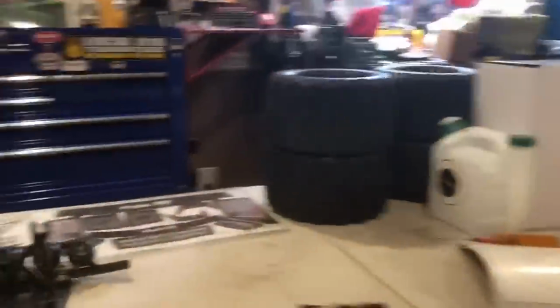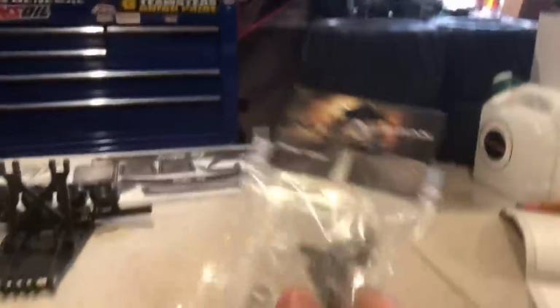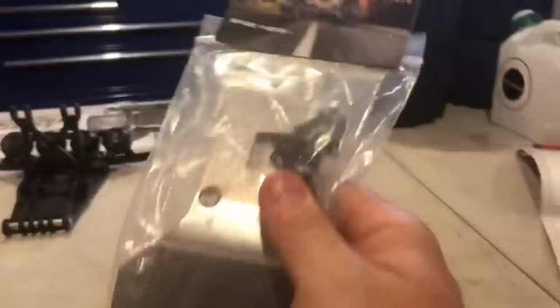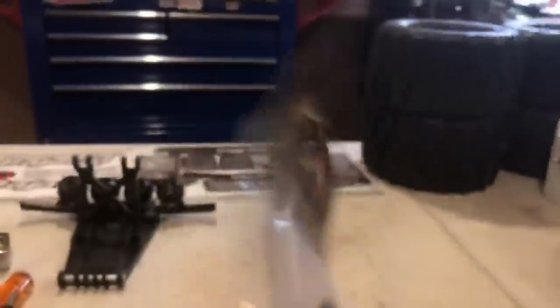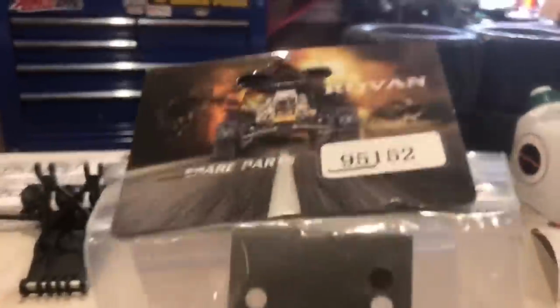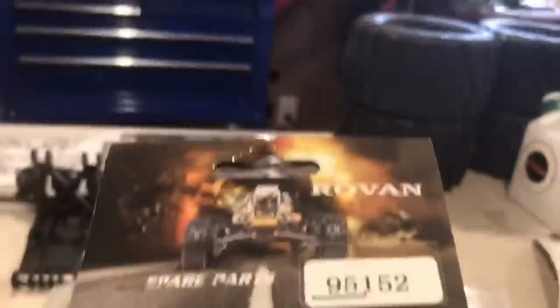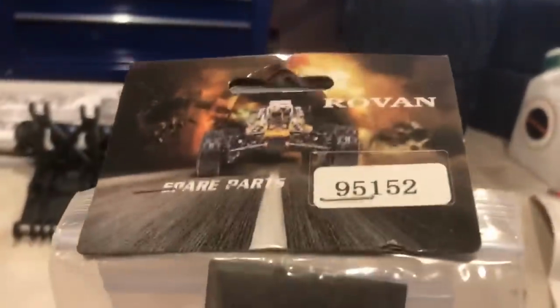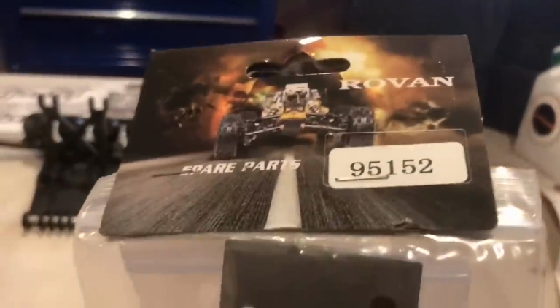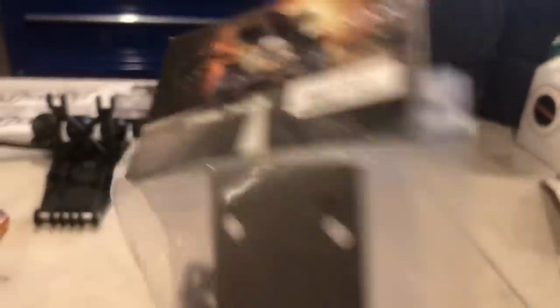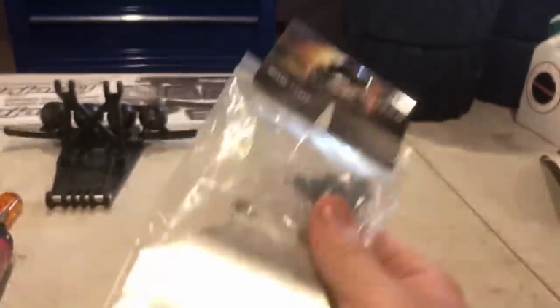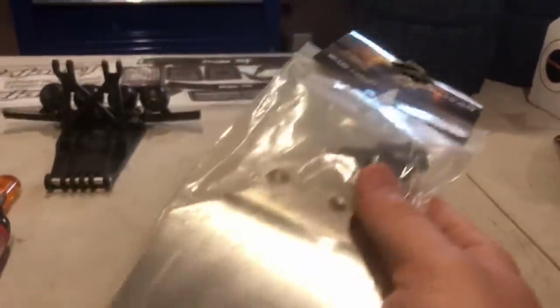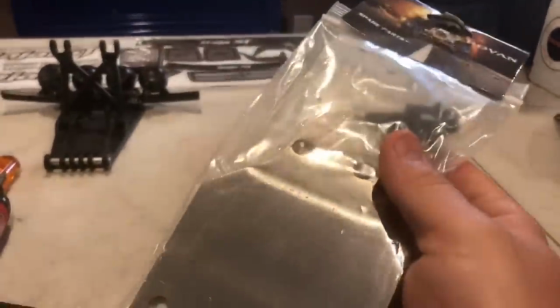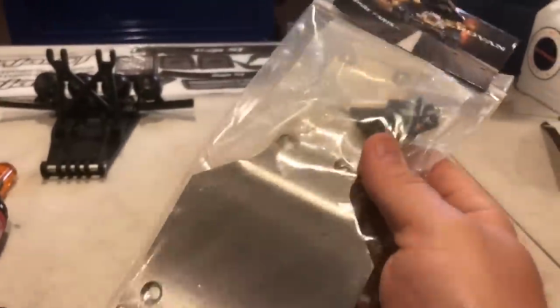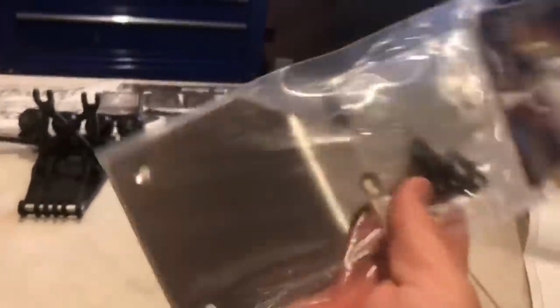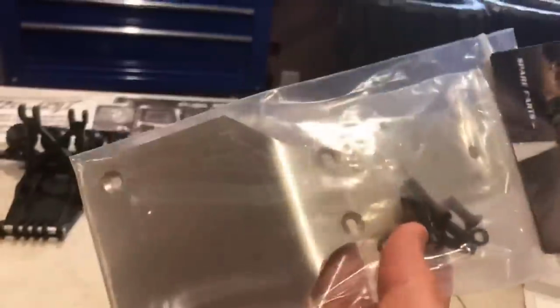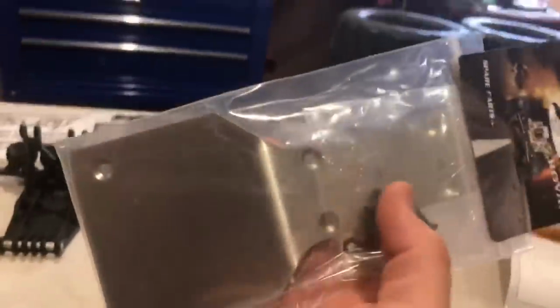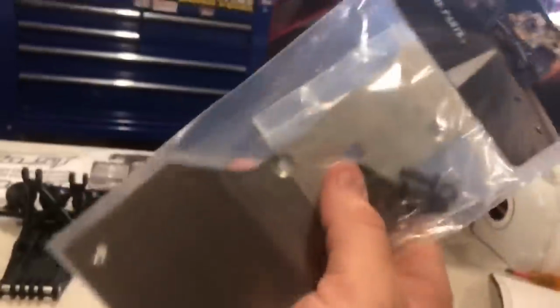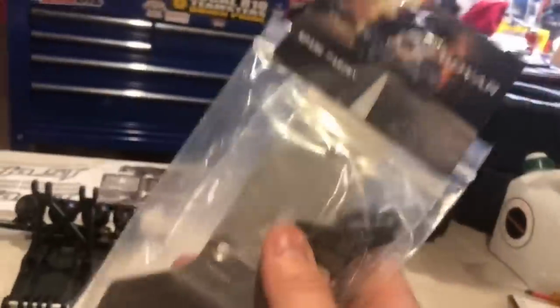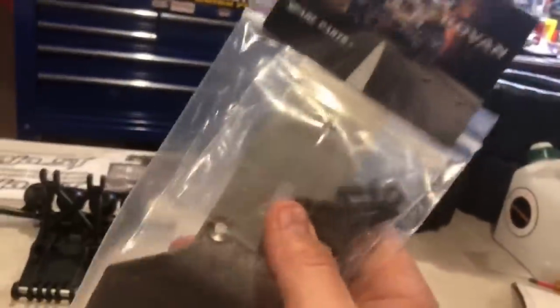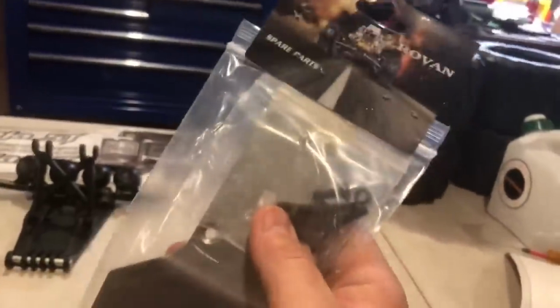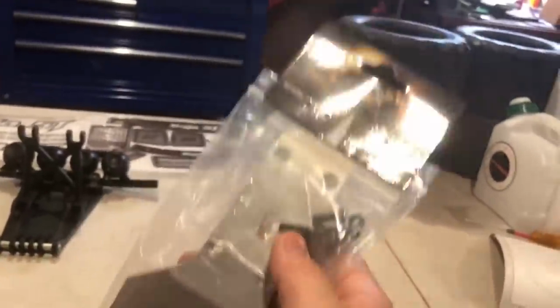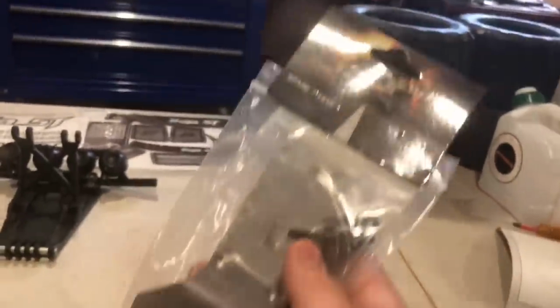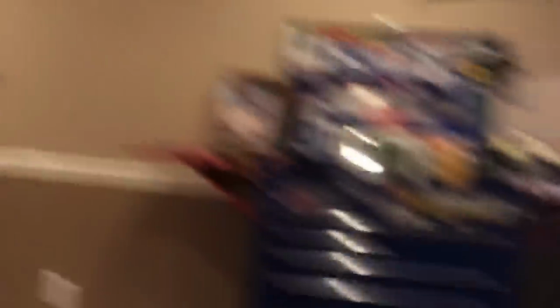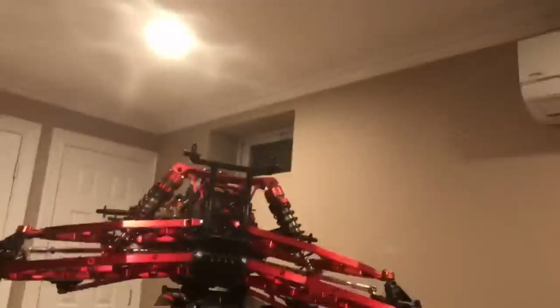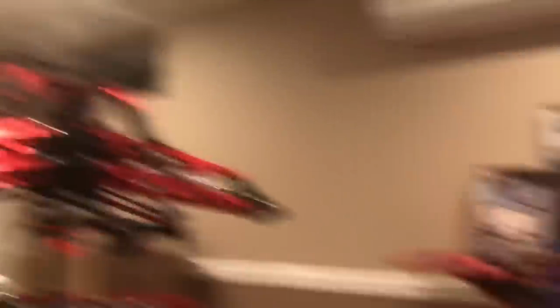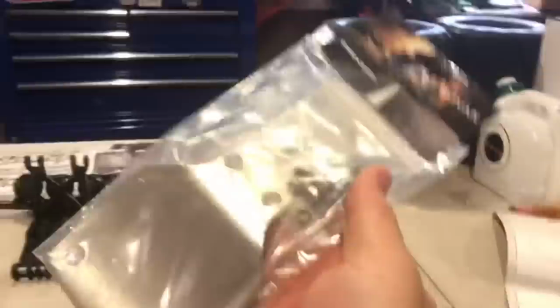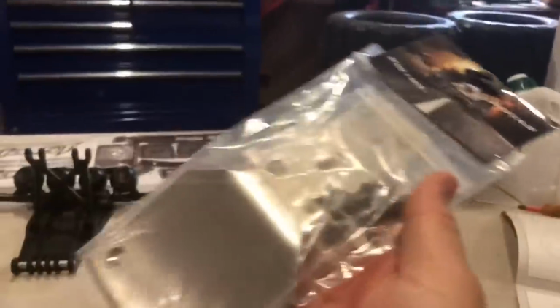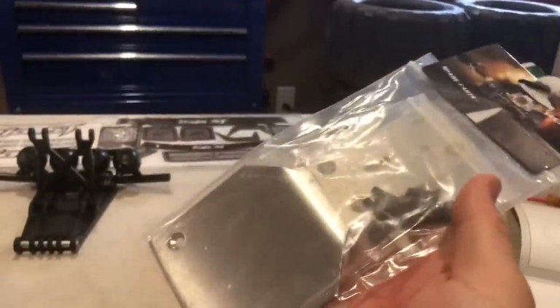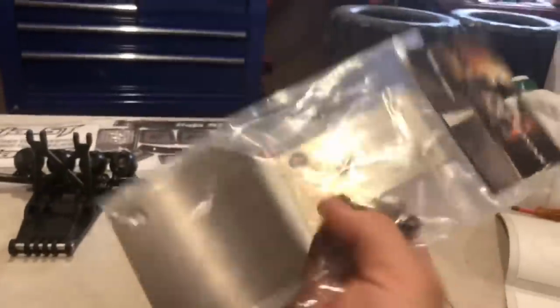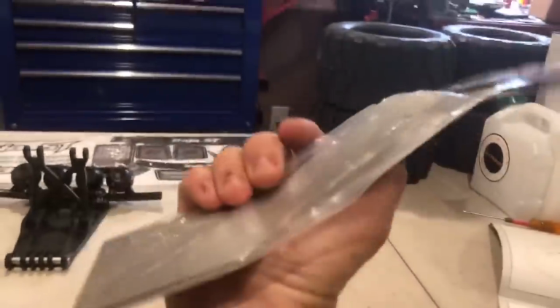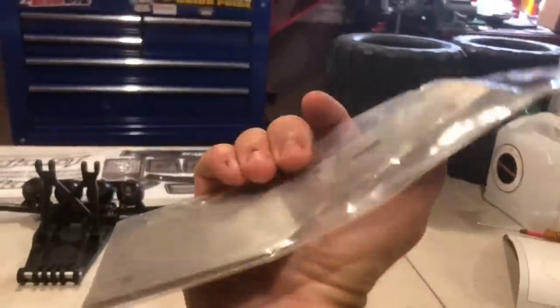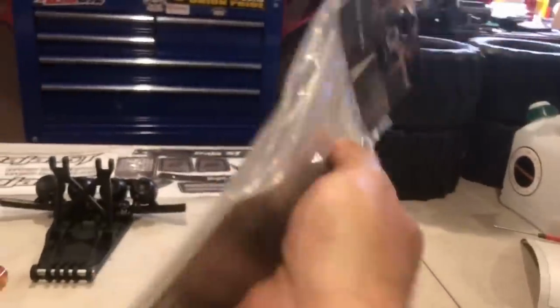This is the most durable — there's a part number from Rovin — but it's also the heaviest. So I may use this for my Baja 5B, because that thing is lighter than this and it wheelies like crazy. So this will be perfect for that — for my future 5SC builds.